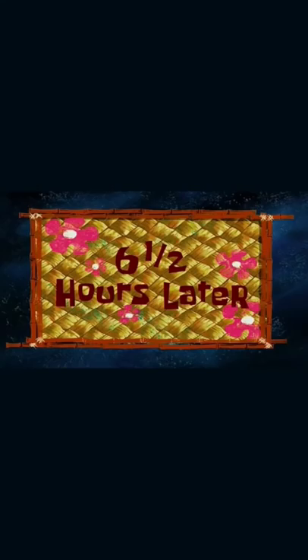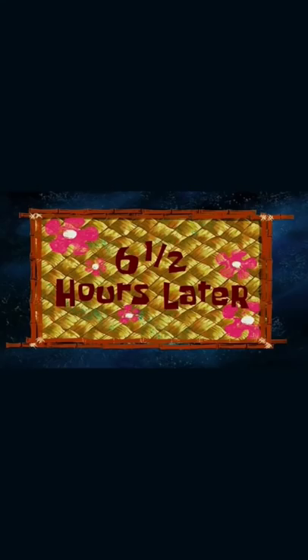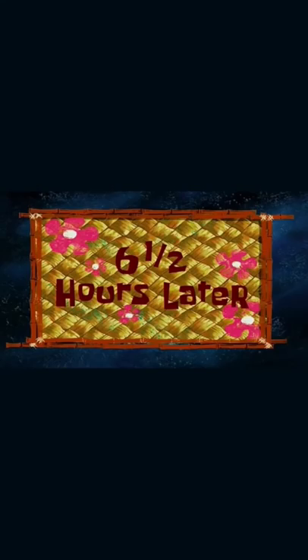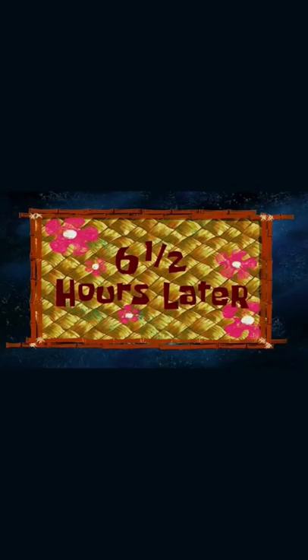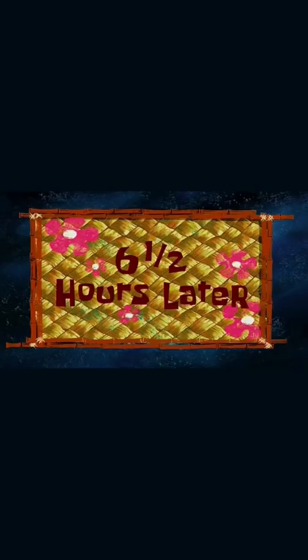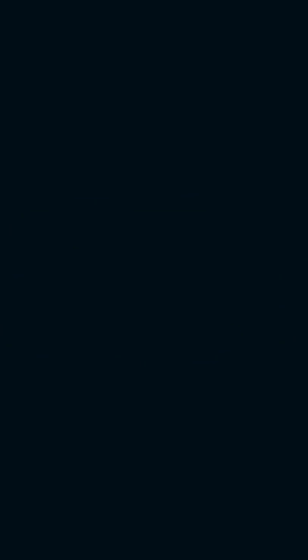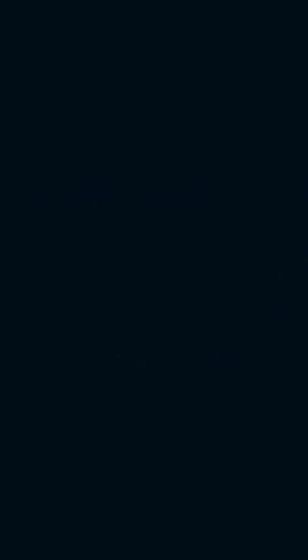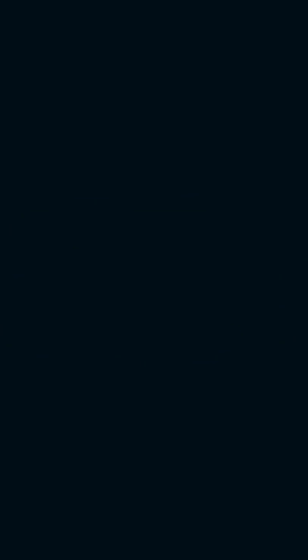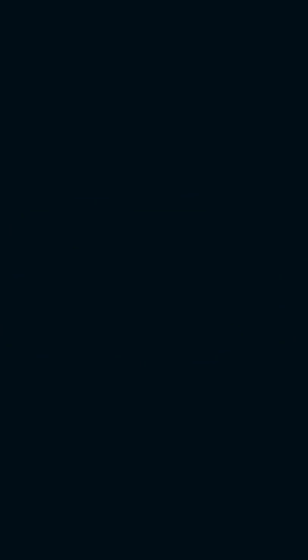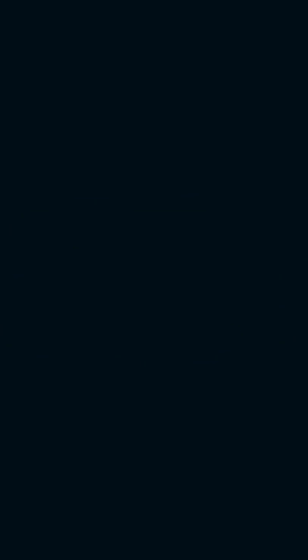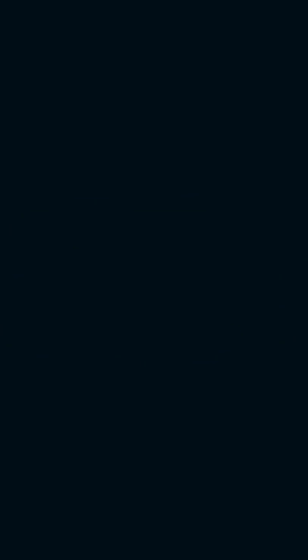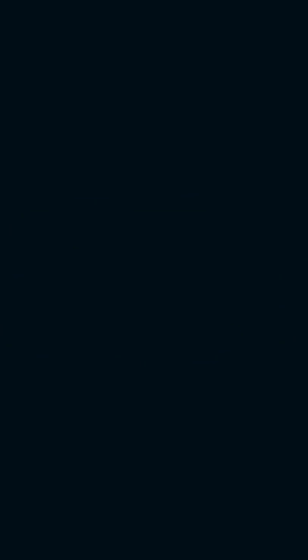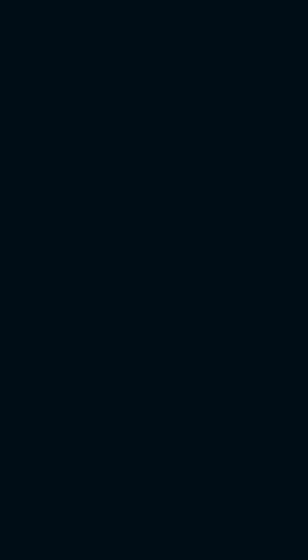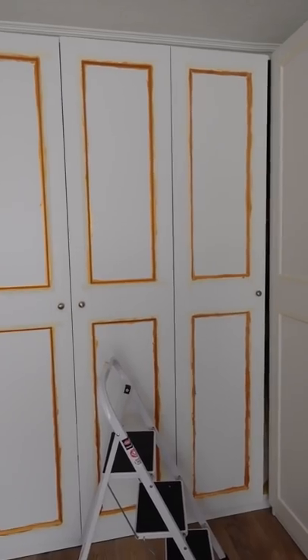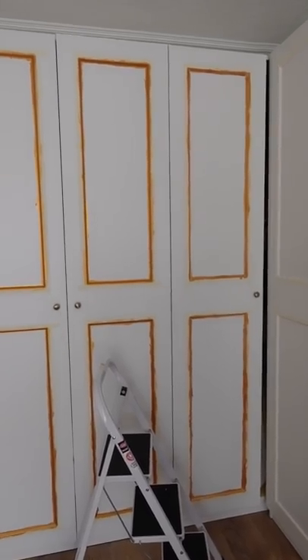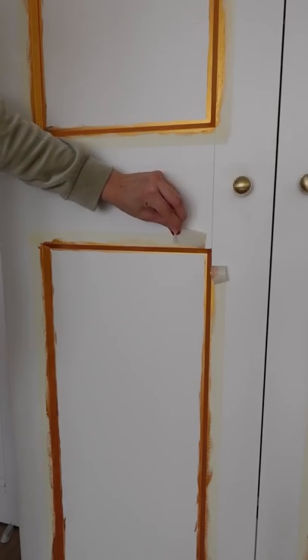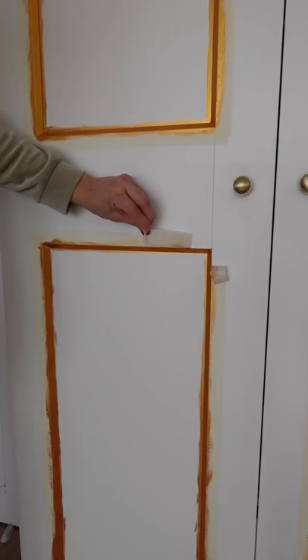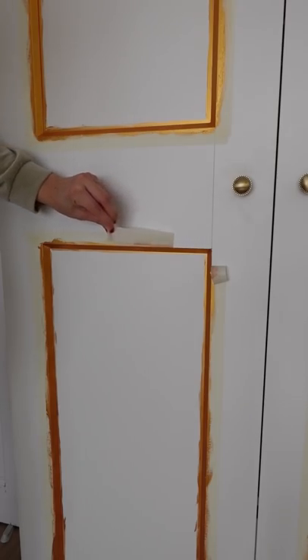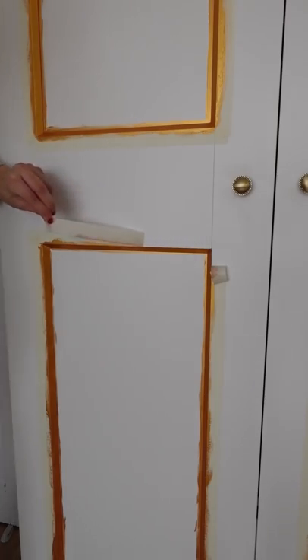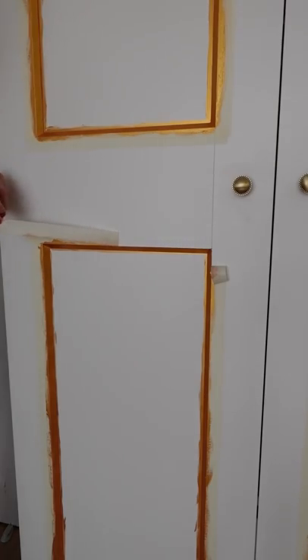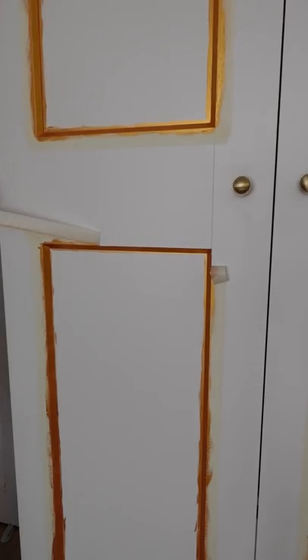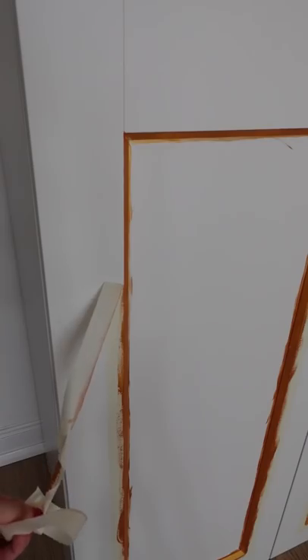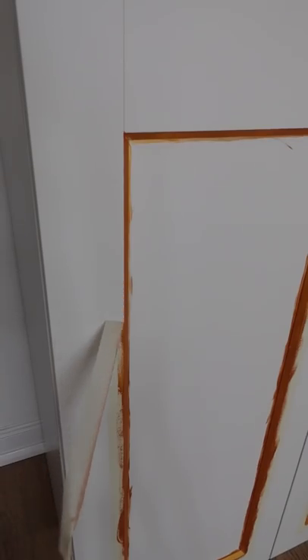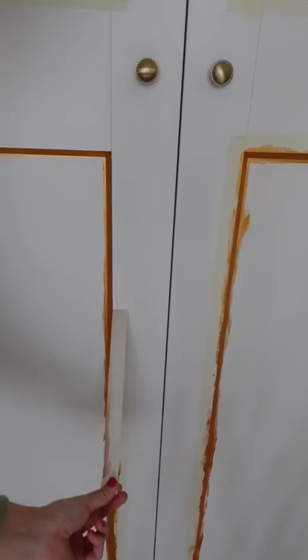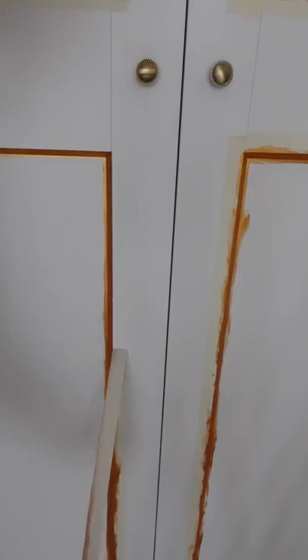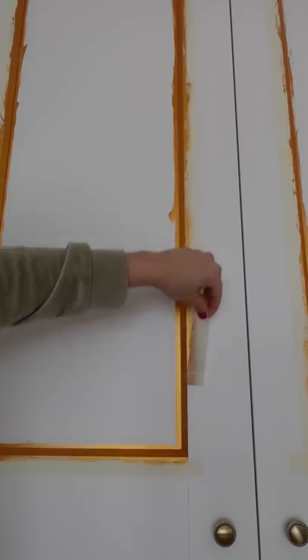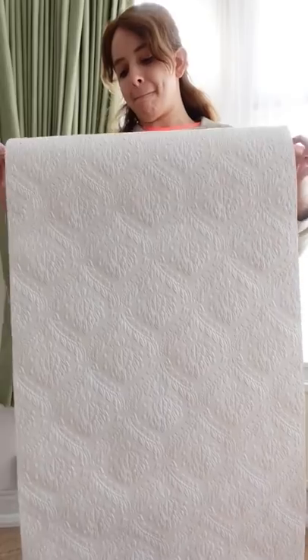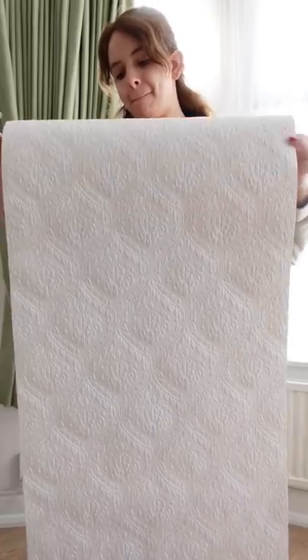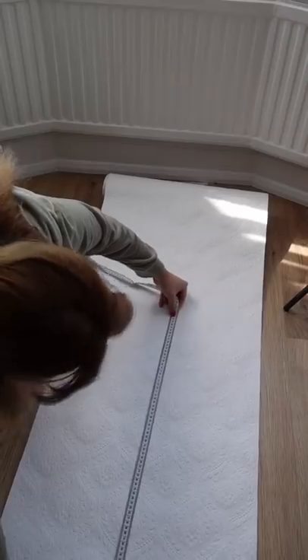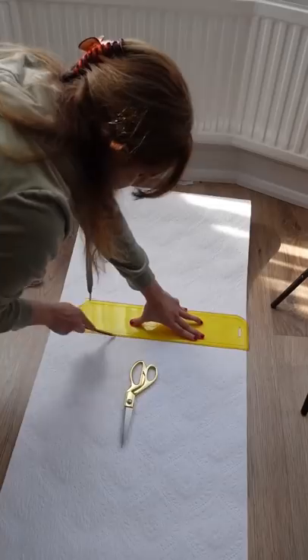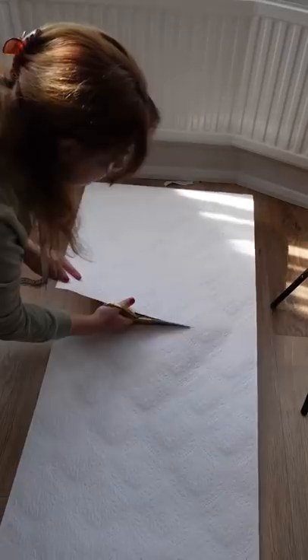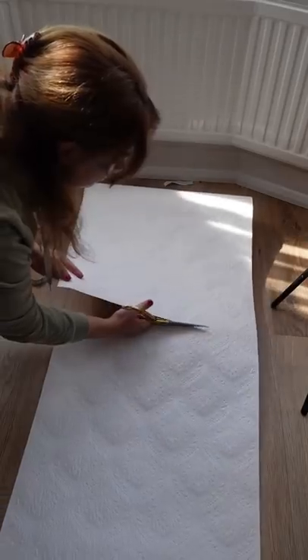Six and a half hours later — no, it didn't take that long. Can we put the music back on? Thank you. Let's take a moment to appreciate how satisfying it is to peel this tape off. This is the part I am the most excited for.